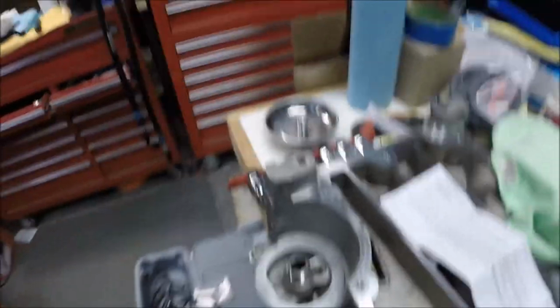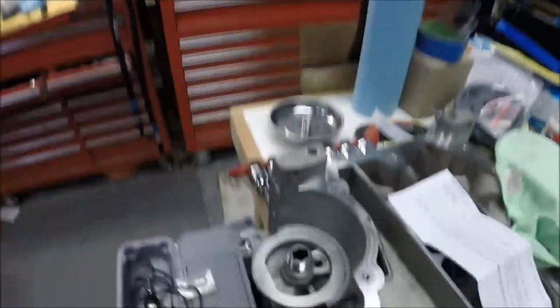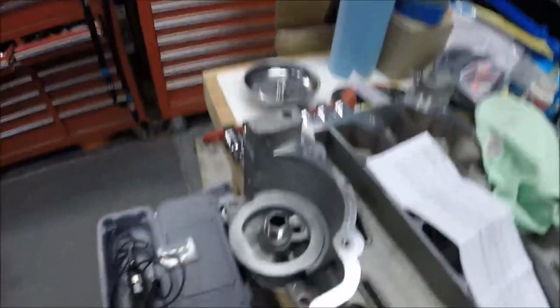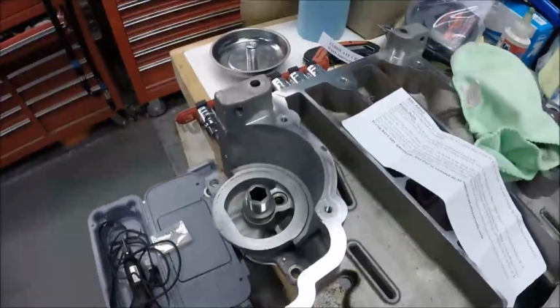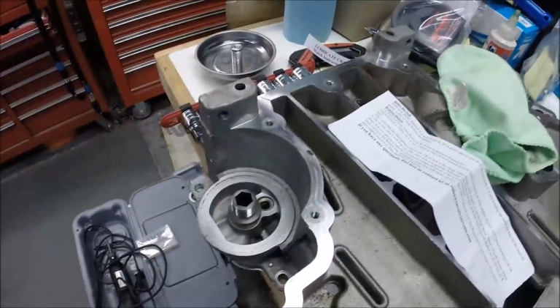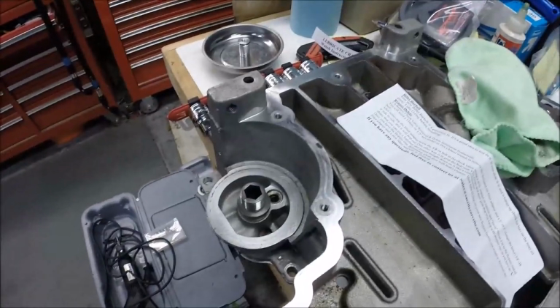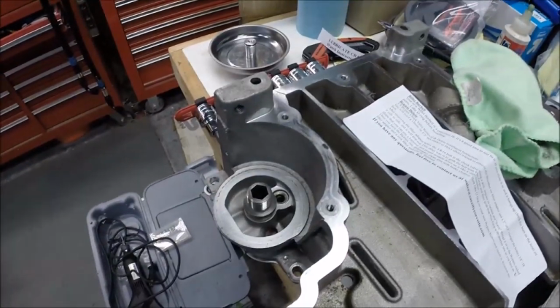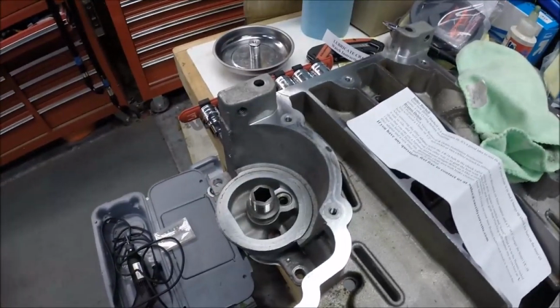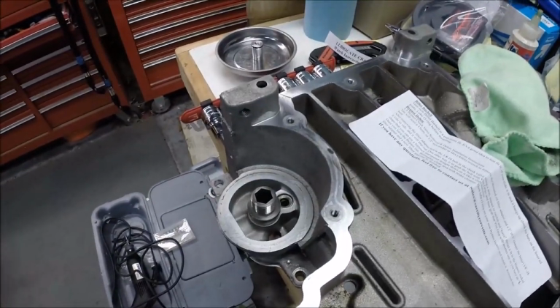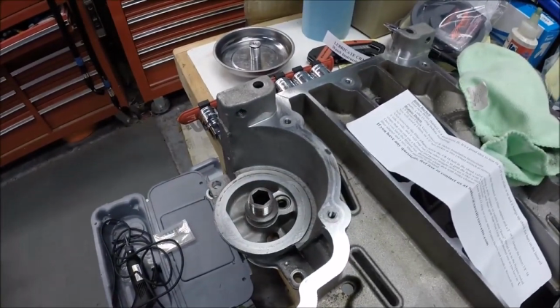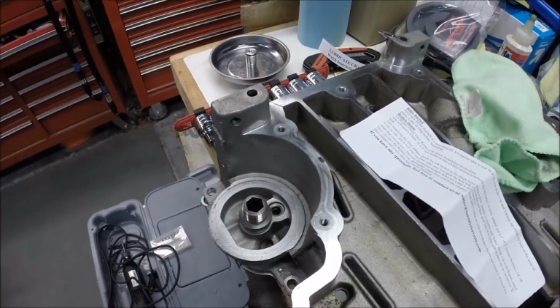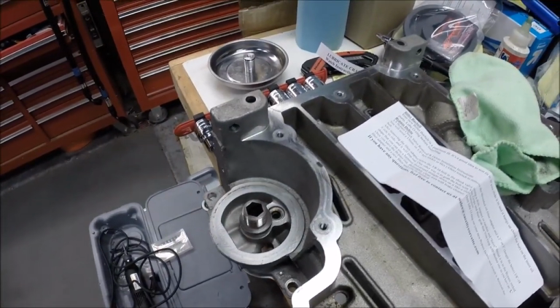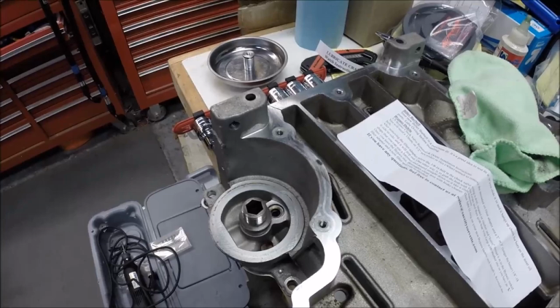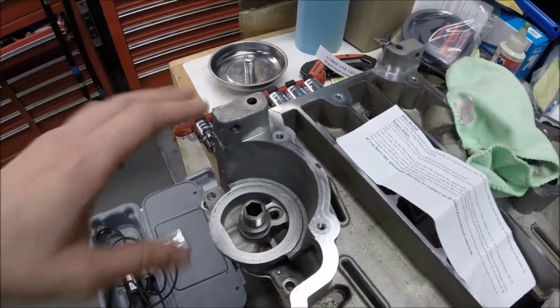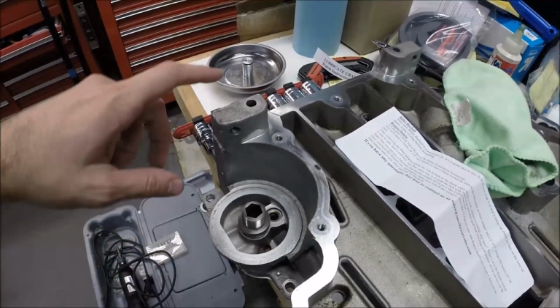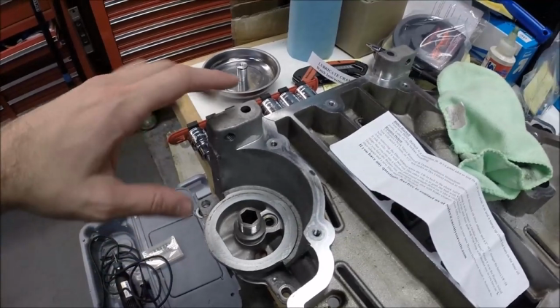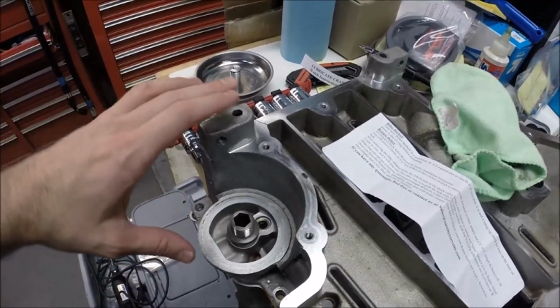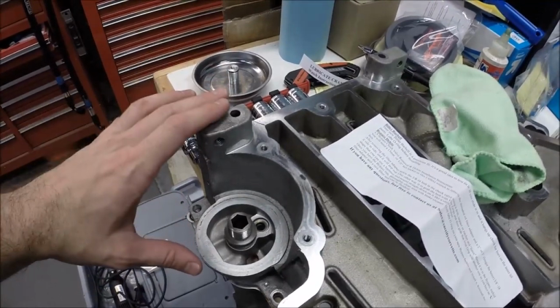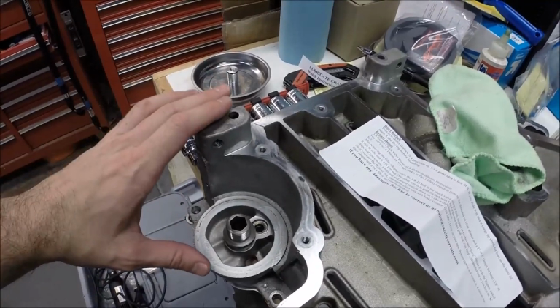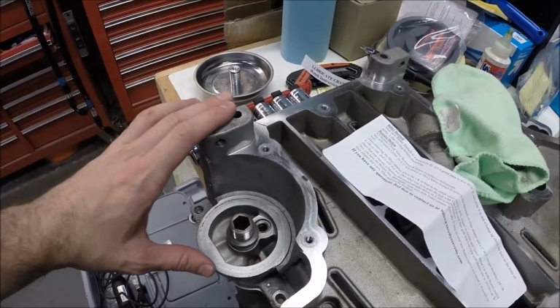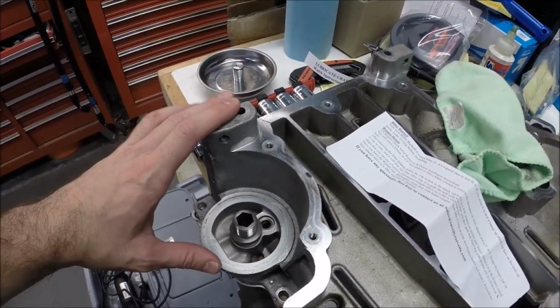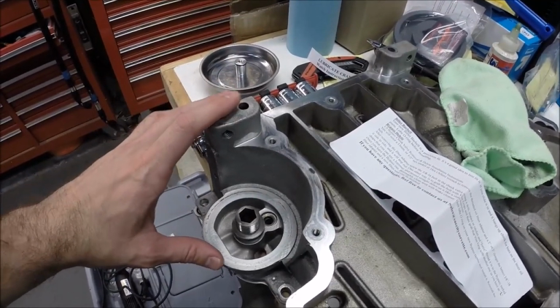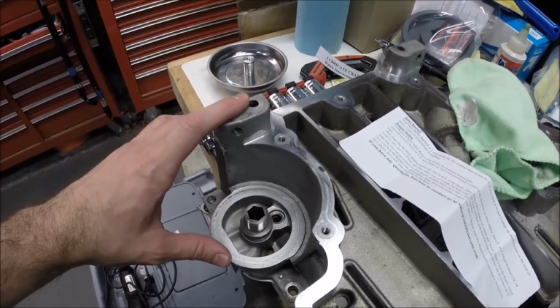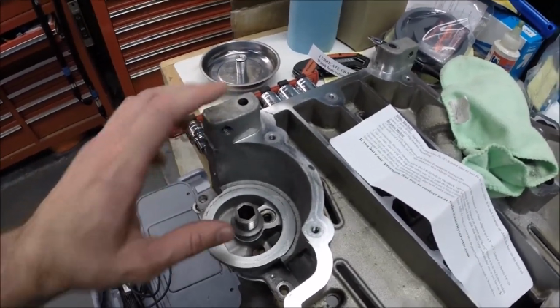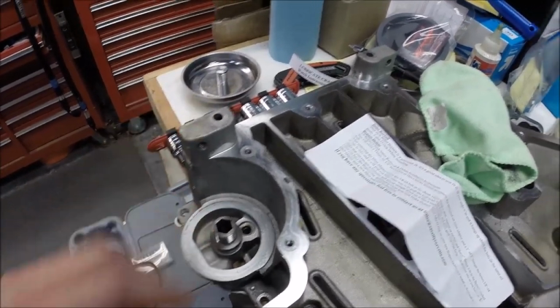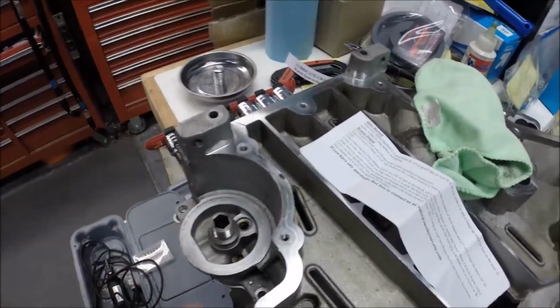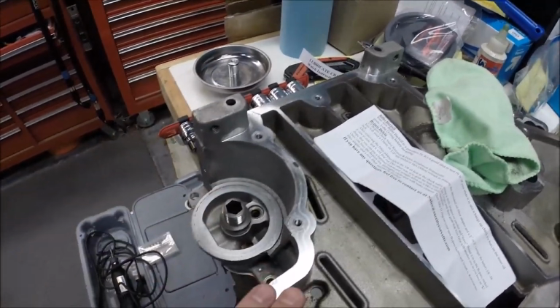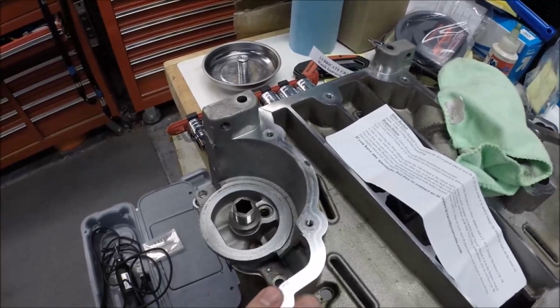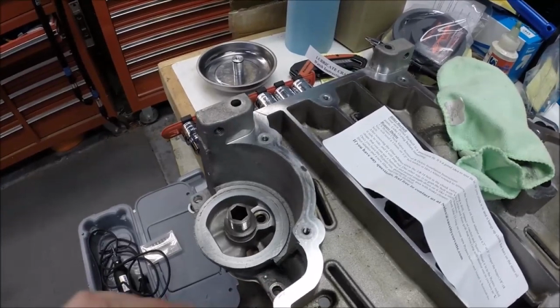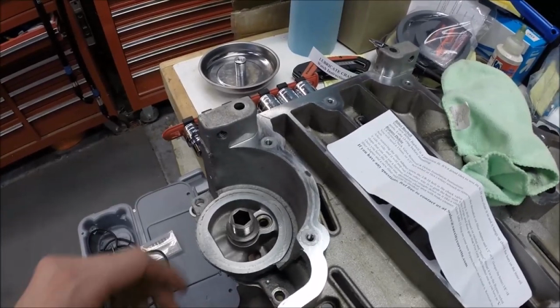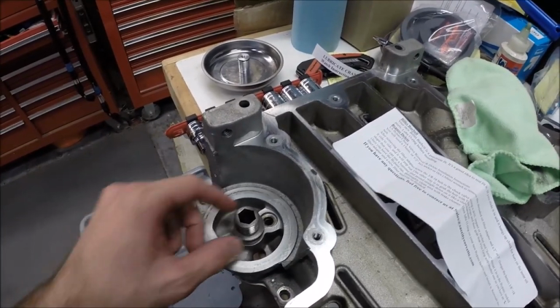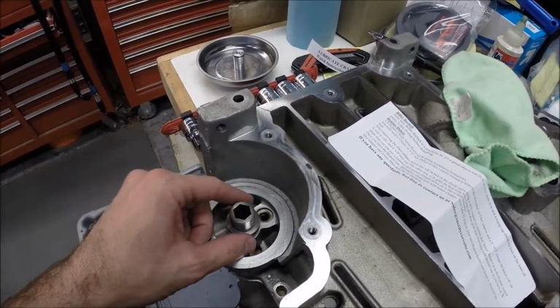Hey guys, thanks for tuning in to another edition of Scruff's Garage. Today we're working on the oil pan from my C5 Corvette — this is the LS1 batwing style oil pan.